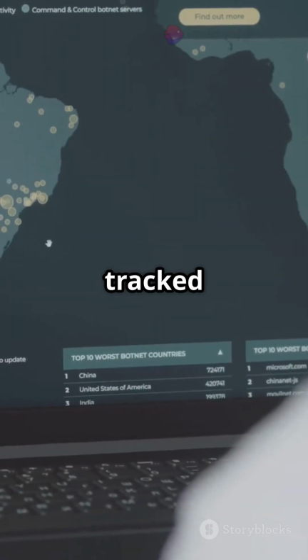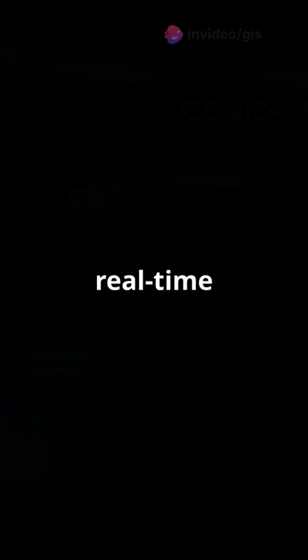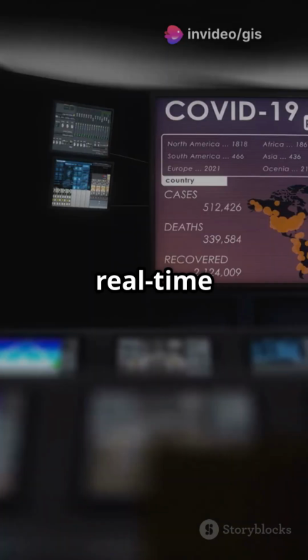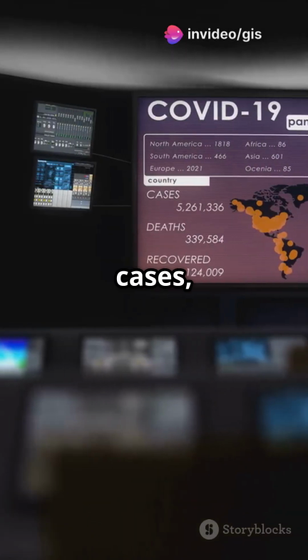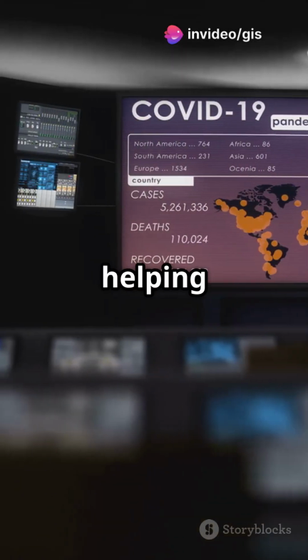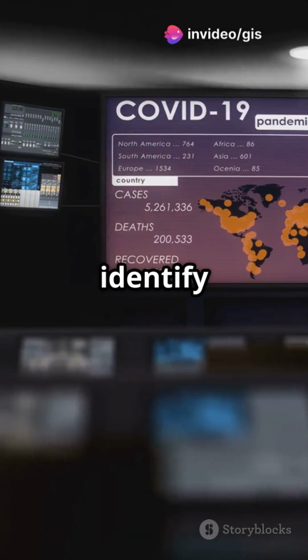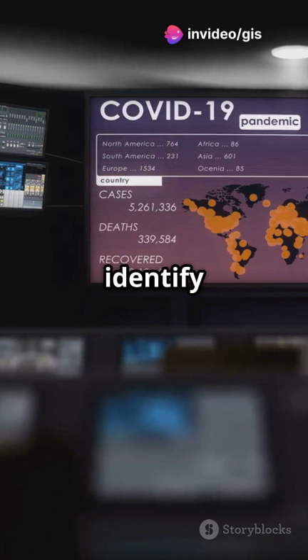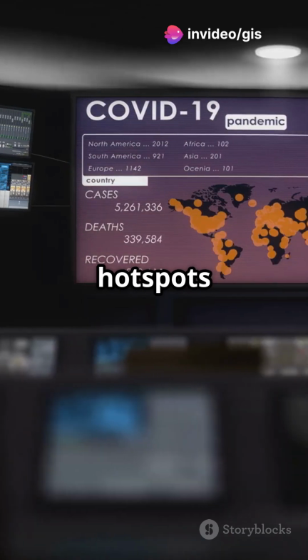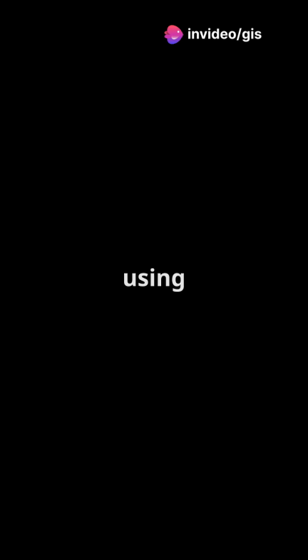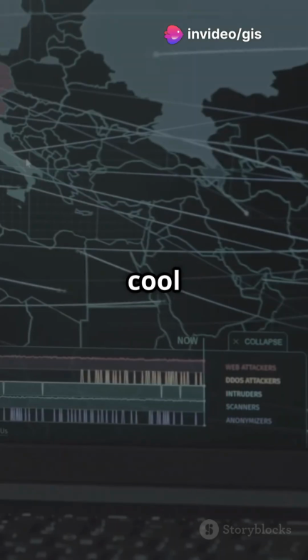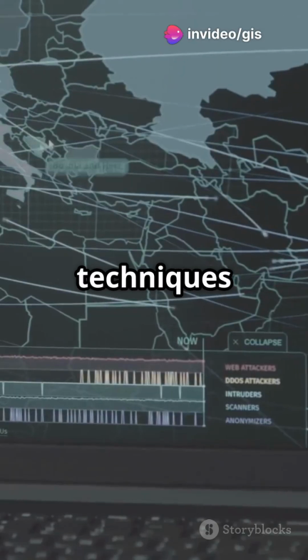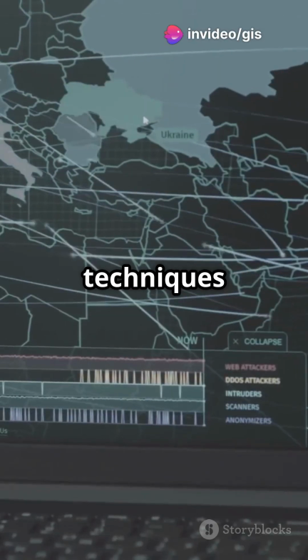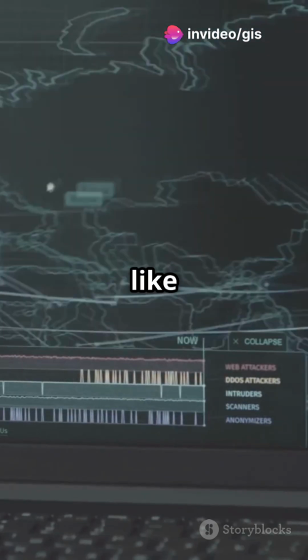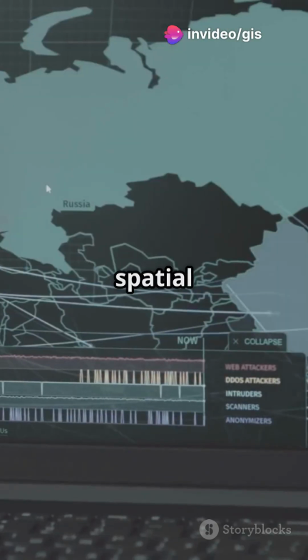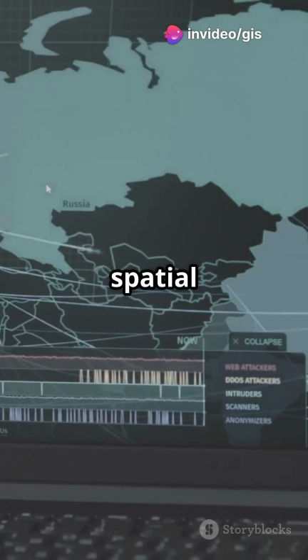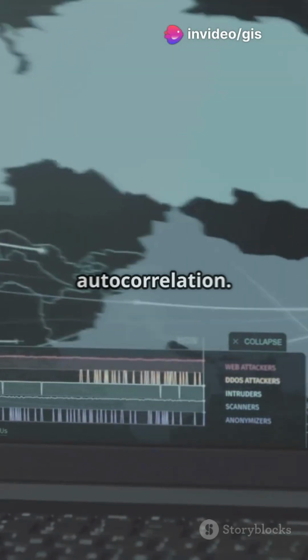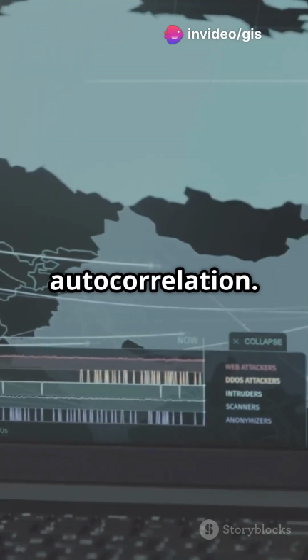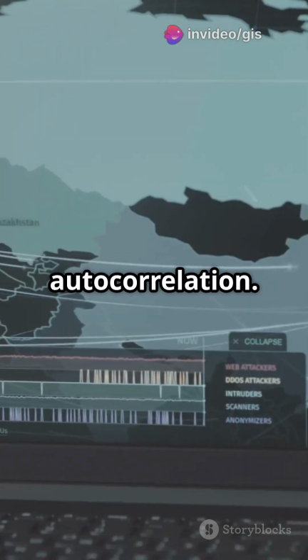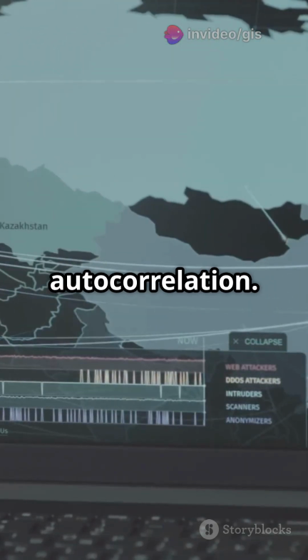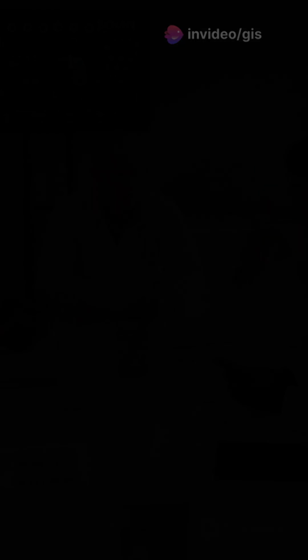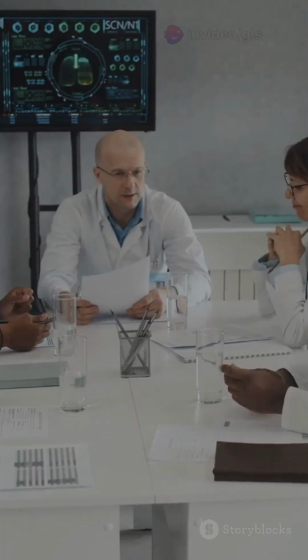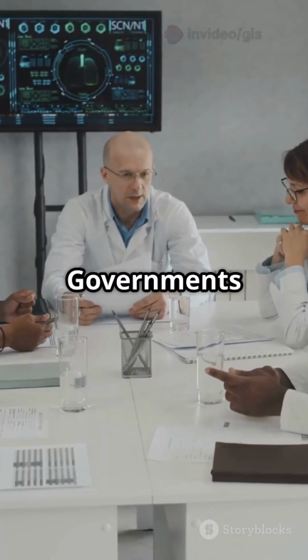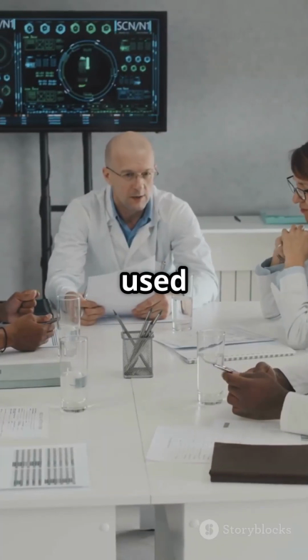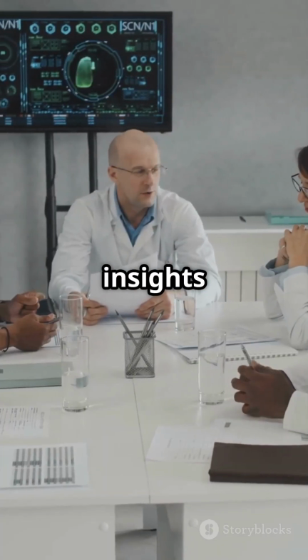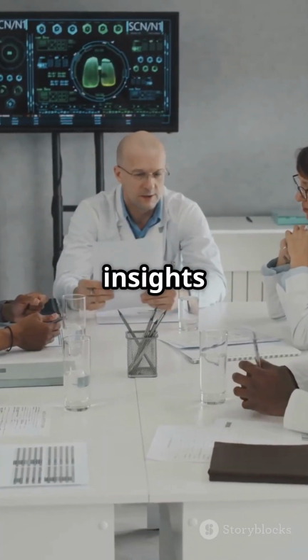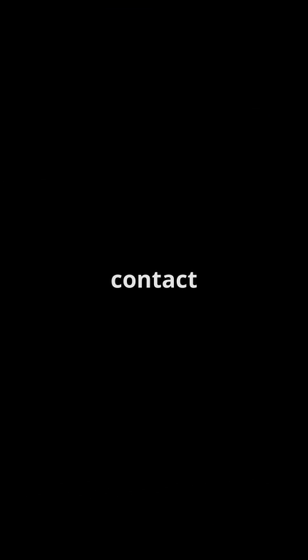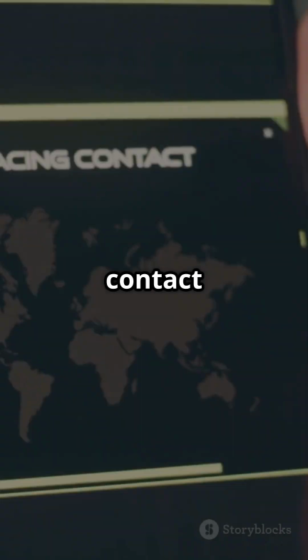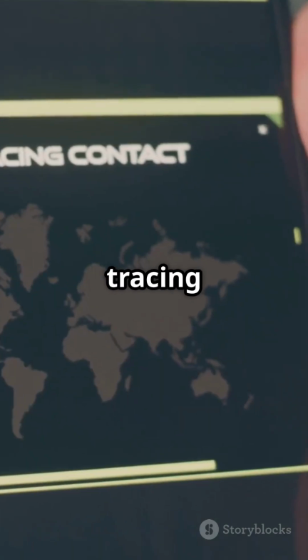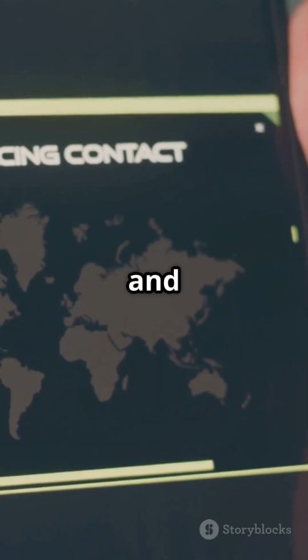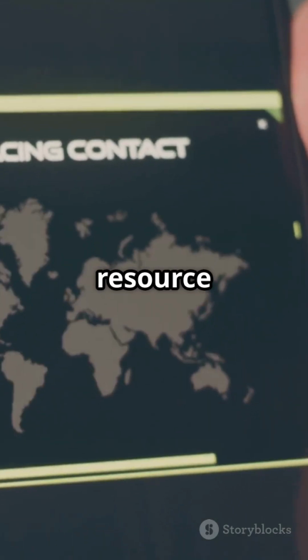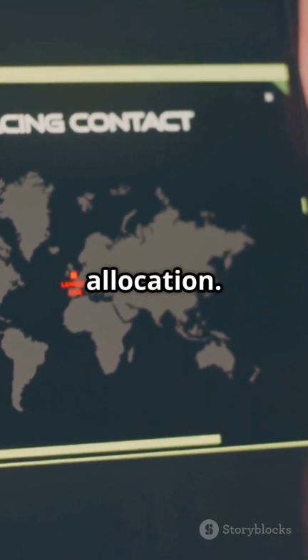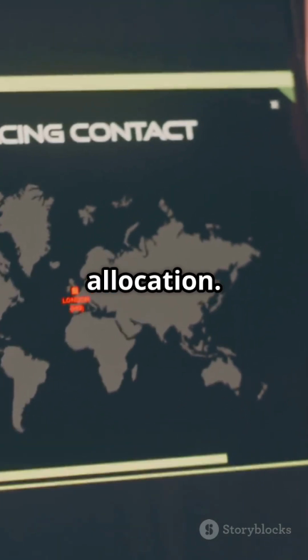It tracked real-time cases, helping identify hotspots using cool techniques like spatial autocorrelation. Governments used these insights for contact tracing and resource allocation.